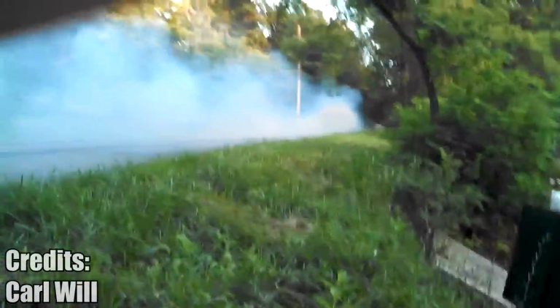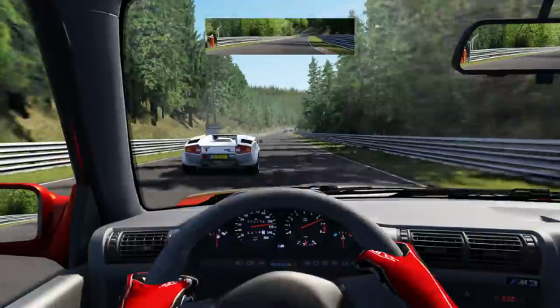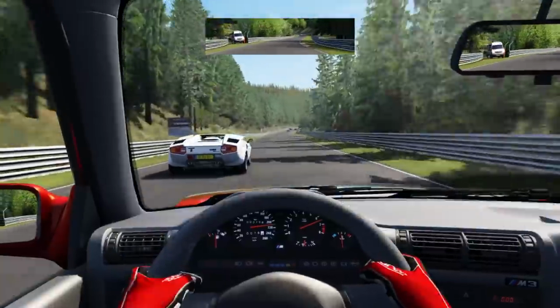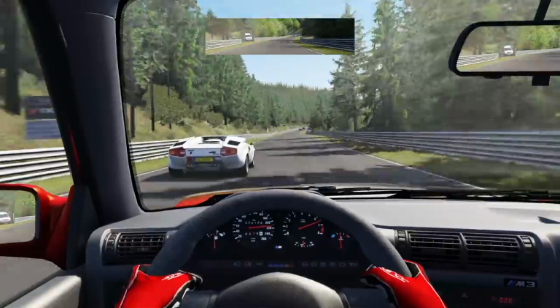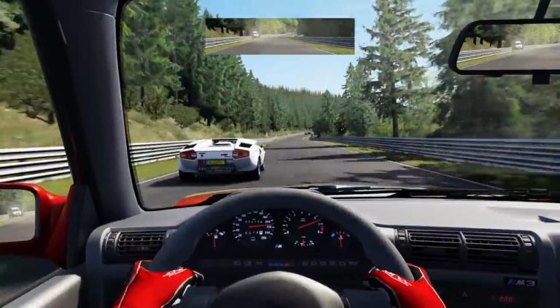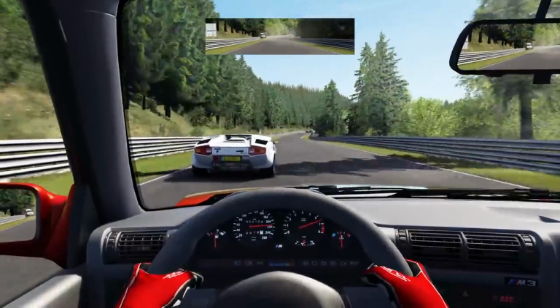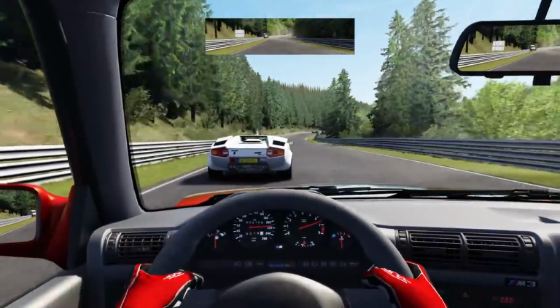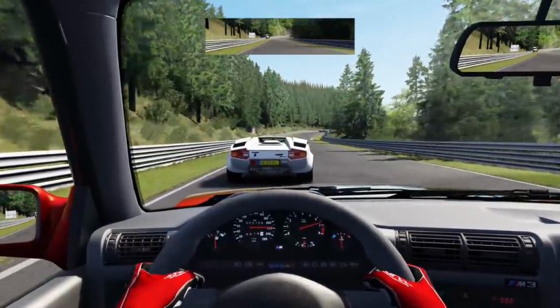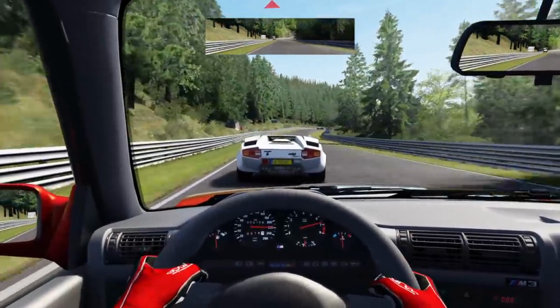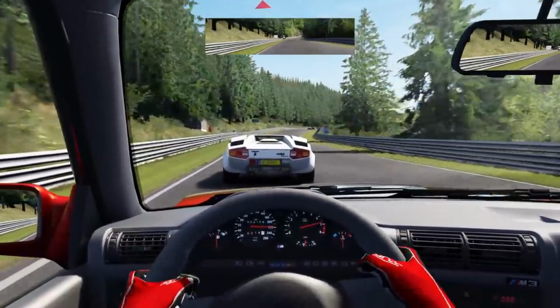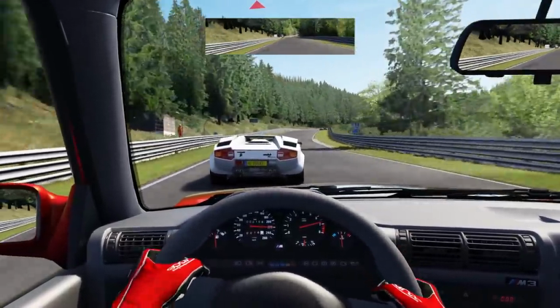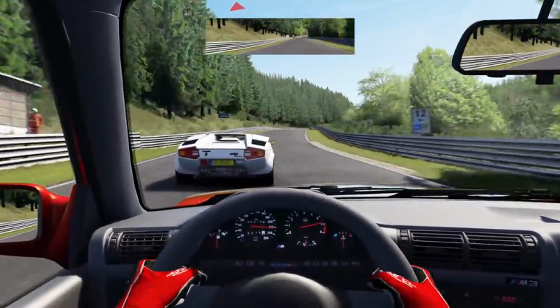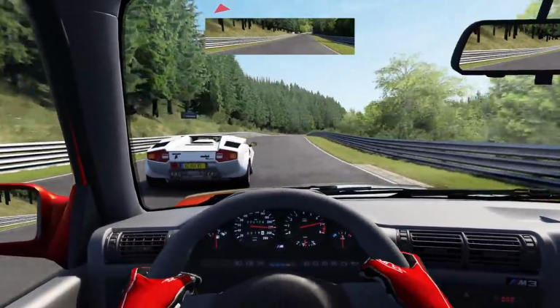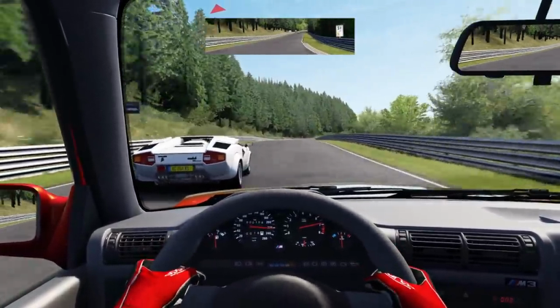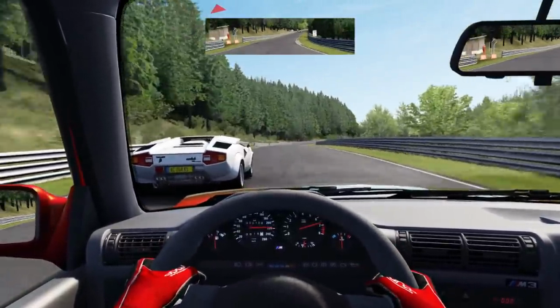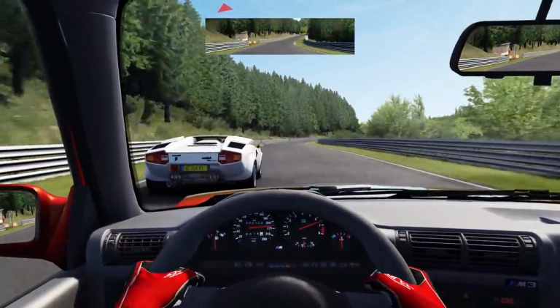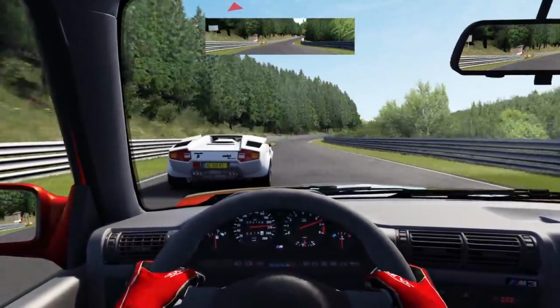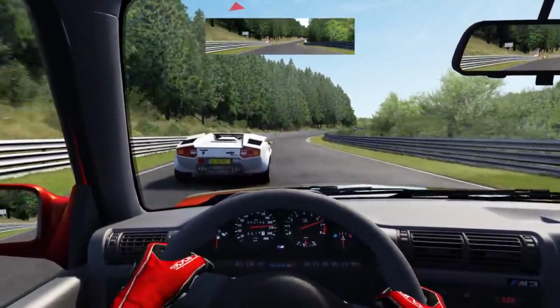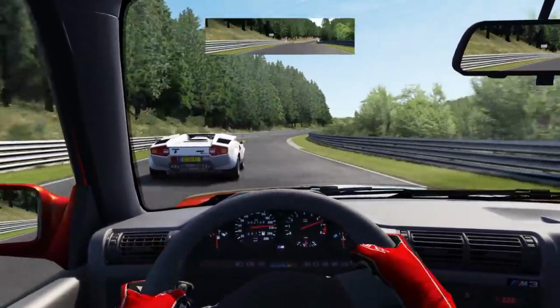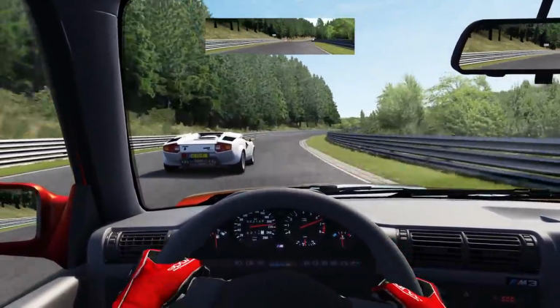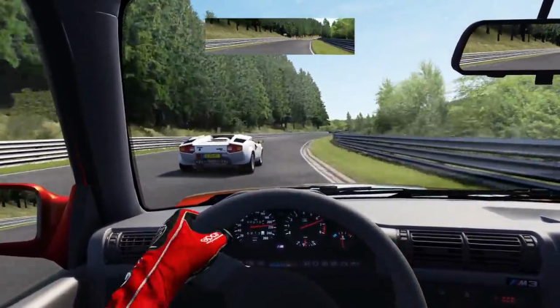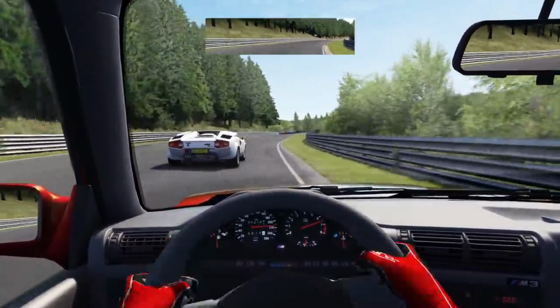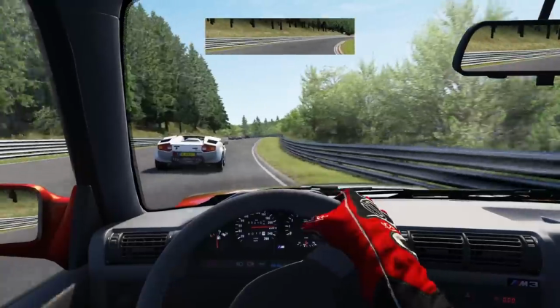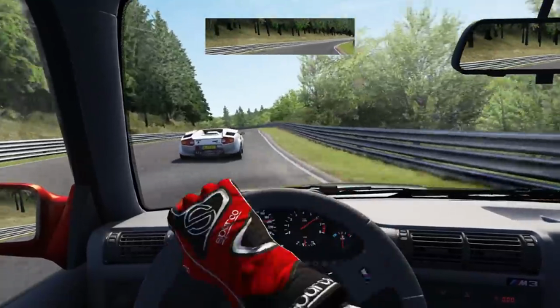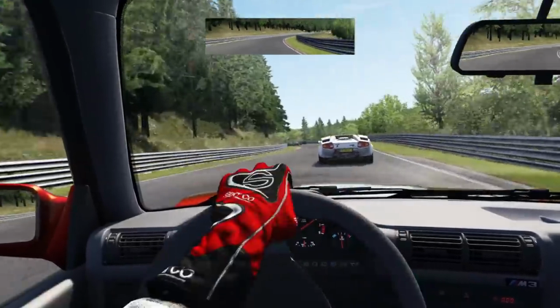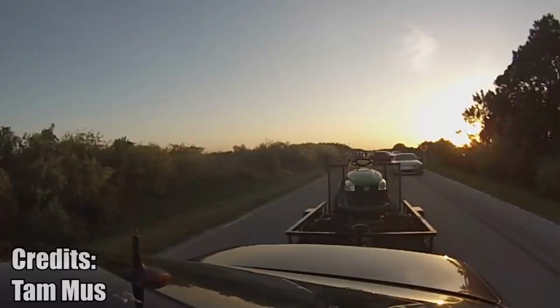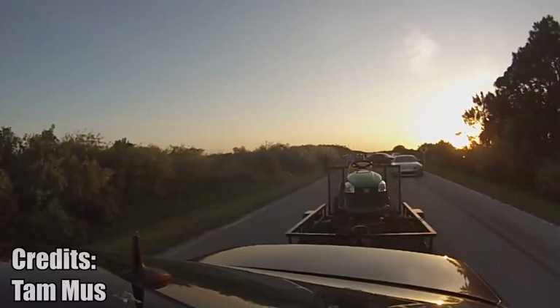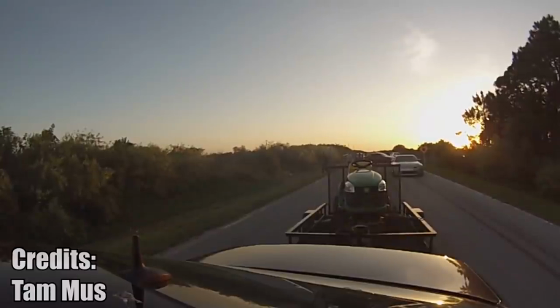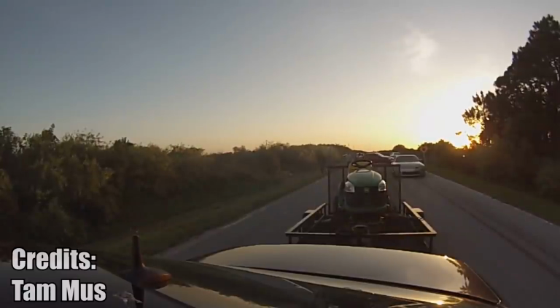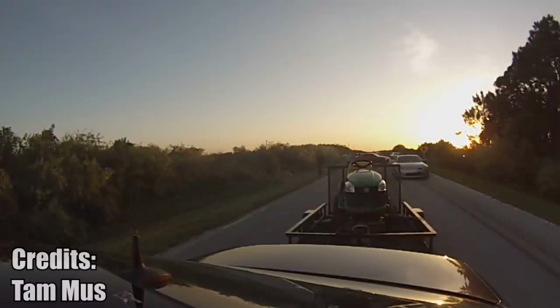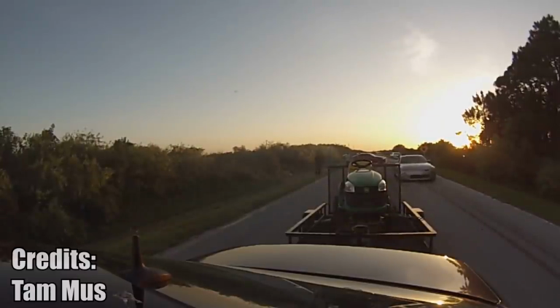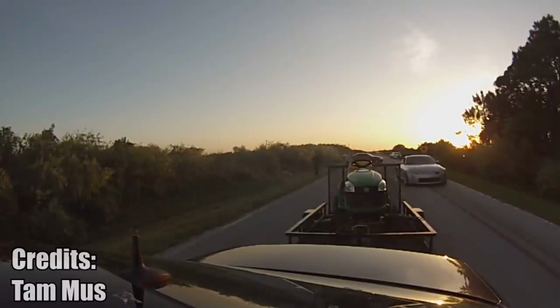Who would win — a custom Nissan 350Z or a Mercedes E55 AMG pulling a trailer? I don't really care. What's more interesting is that this lawnmower is having the time of his life.